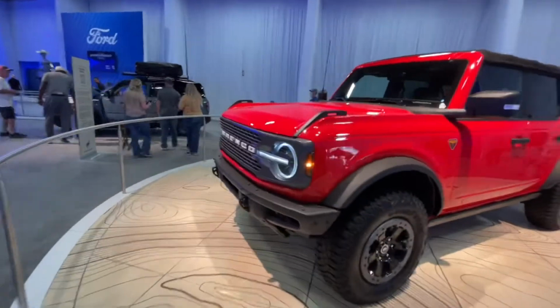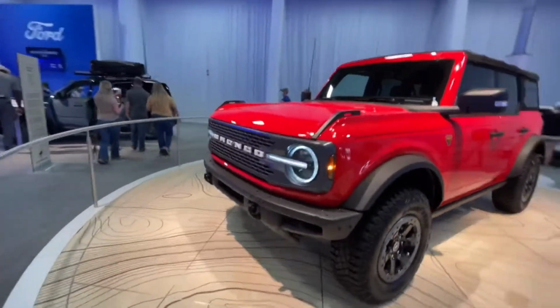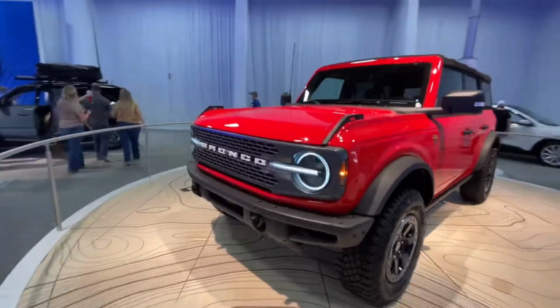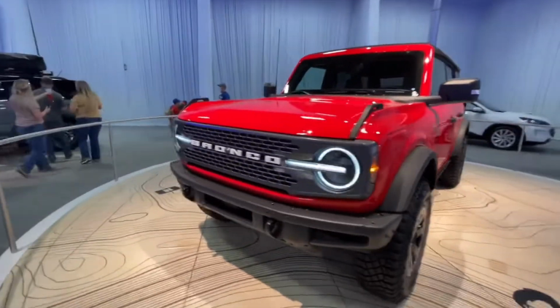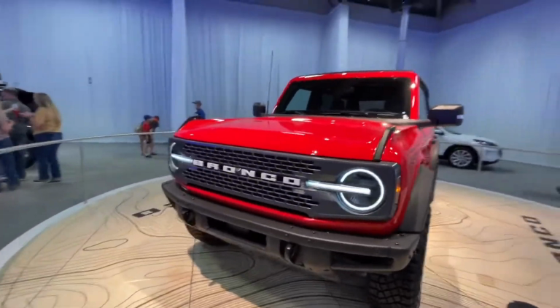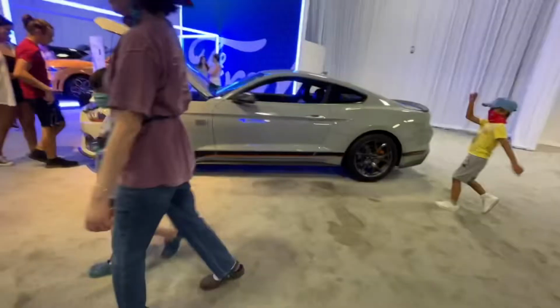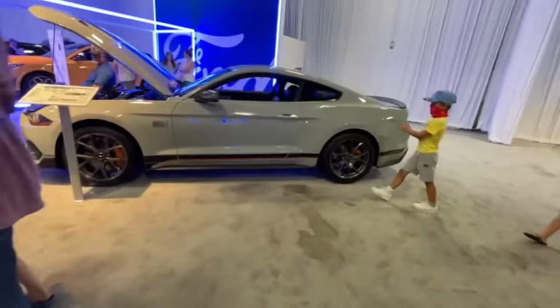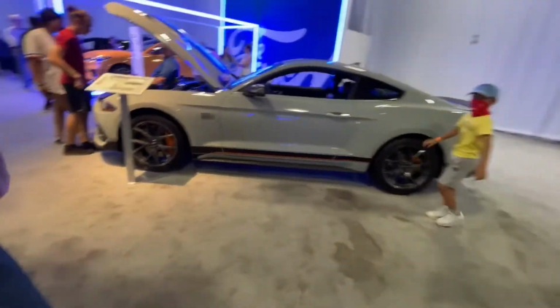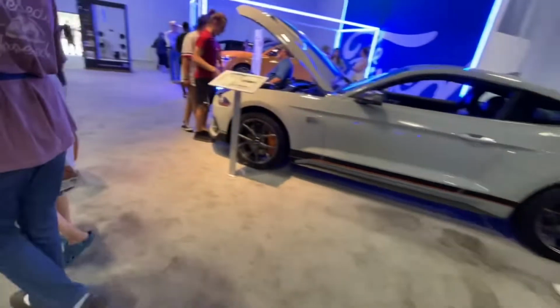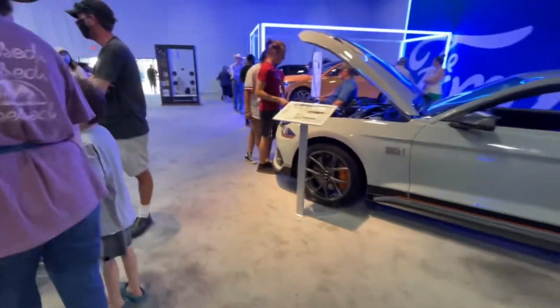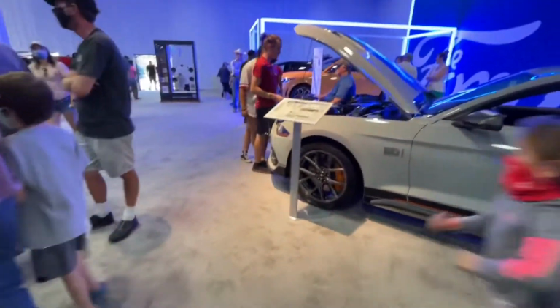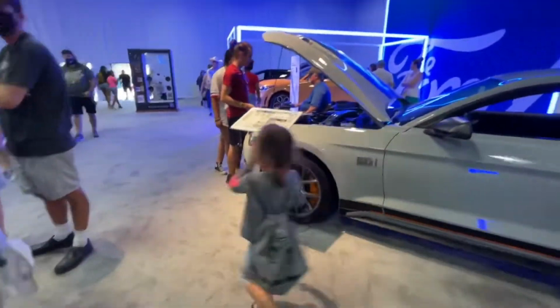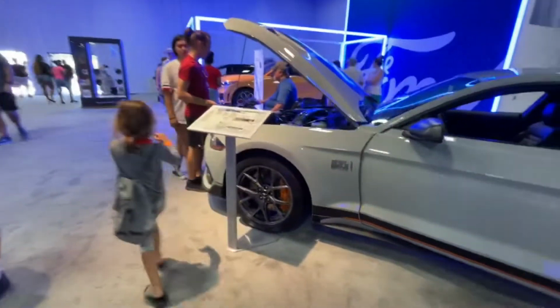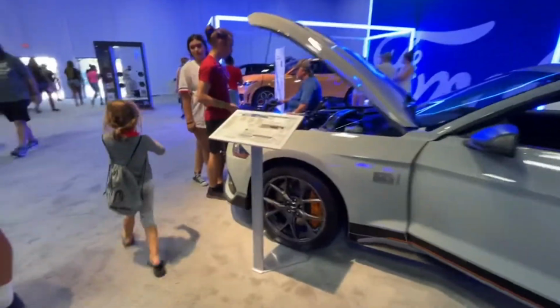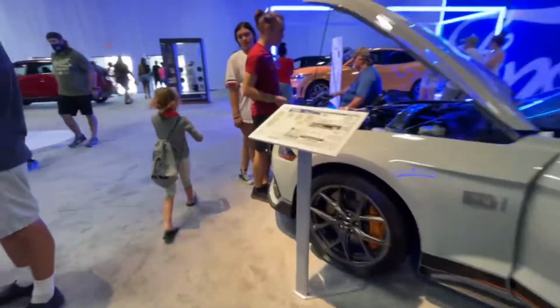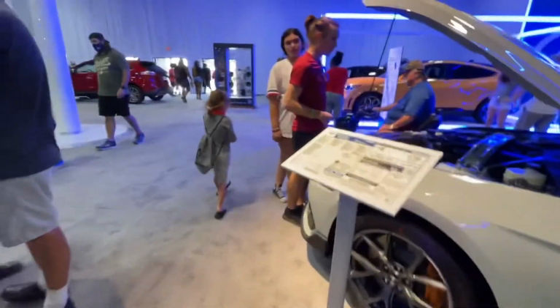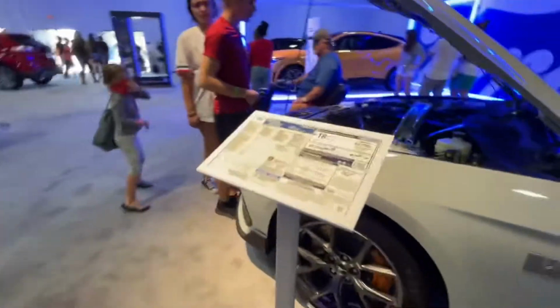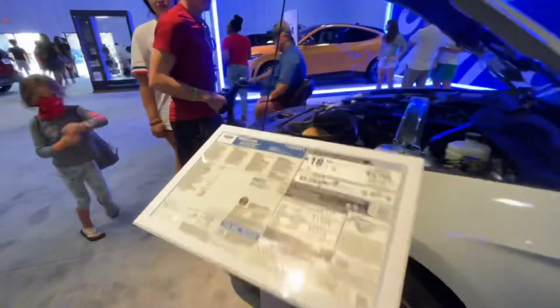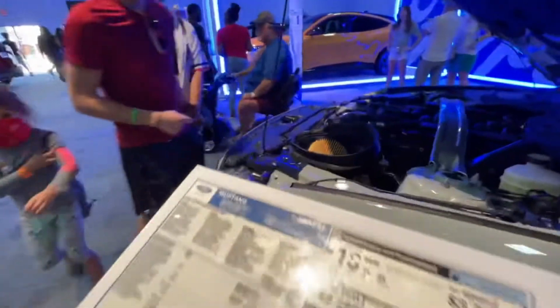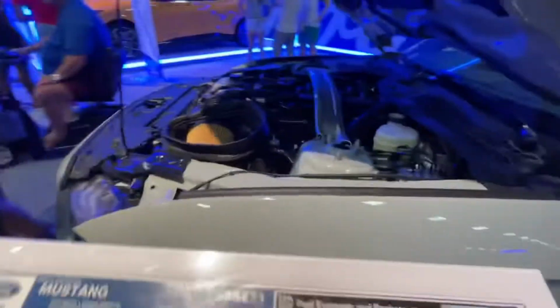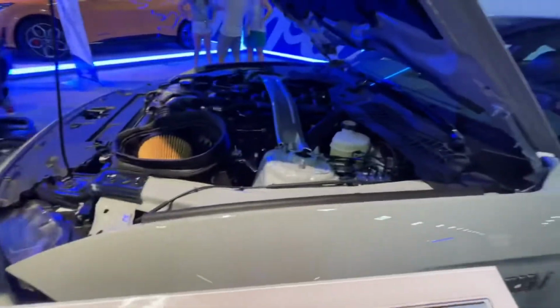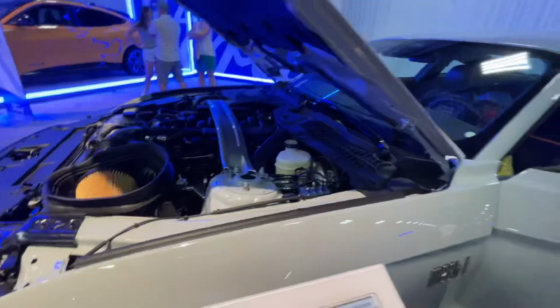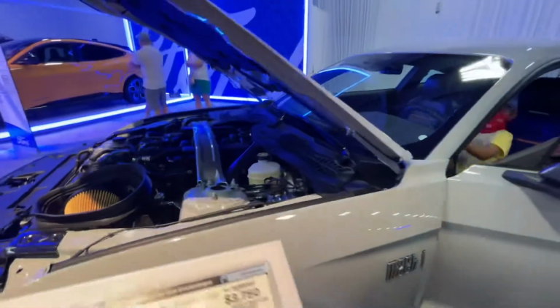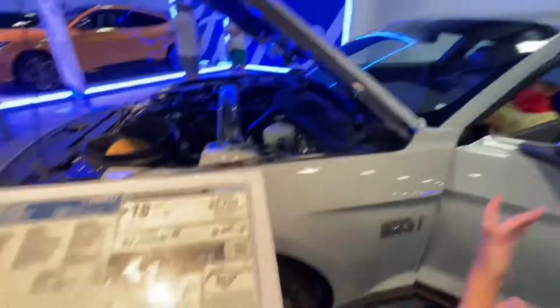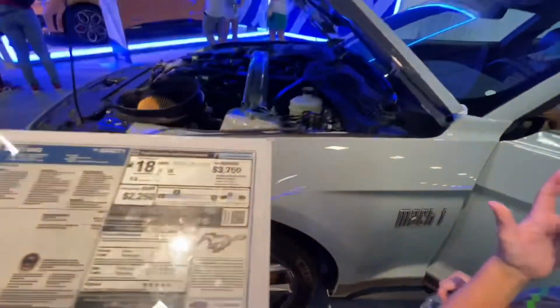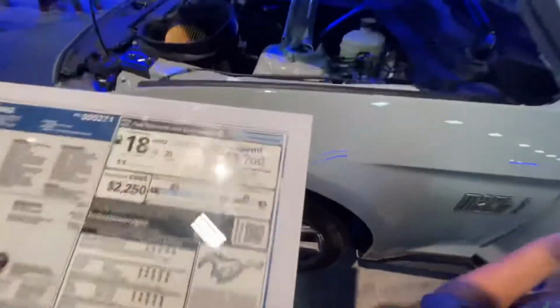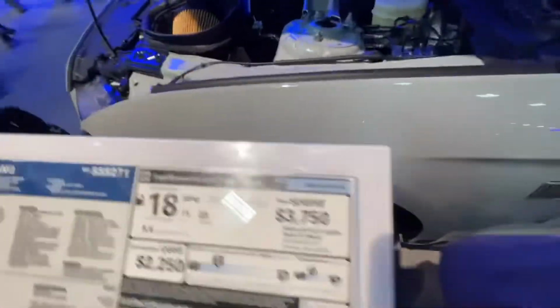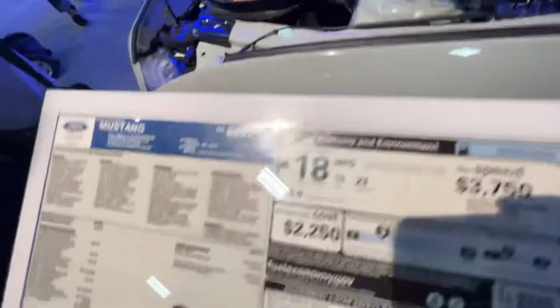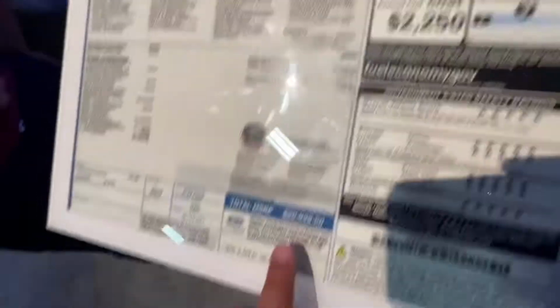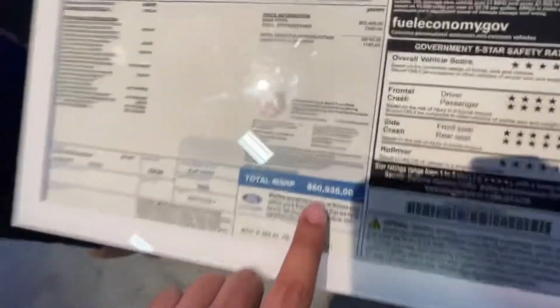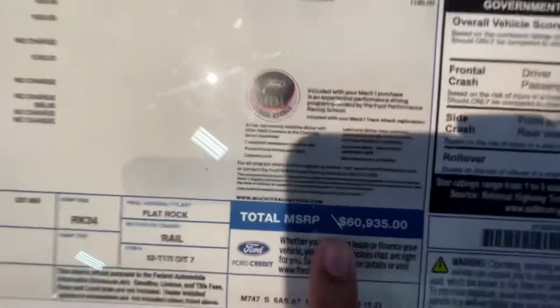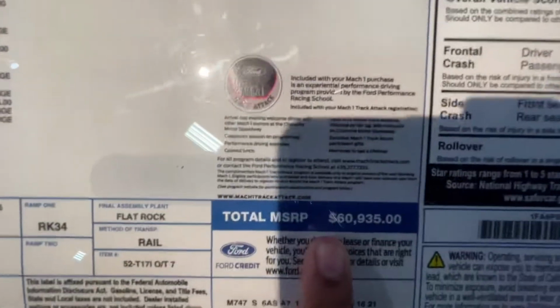Look at that — oh yeah, that's a Mach One! This one's really nice. How much is this one? Sixty grand.